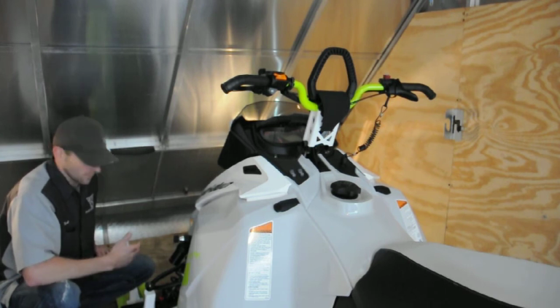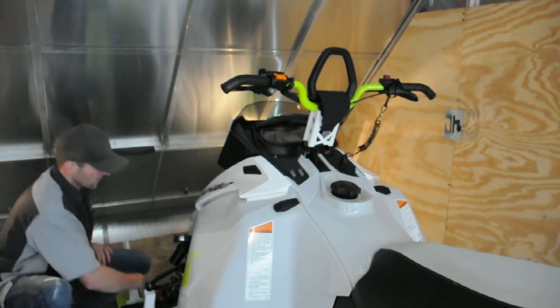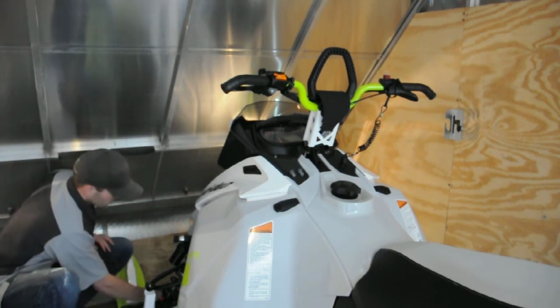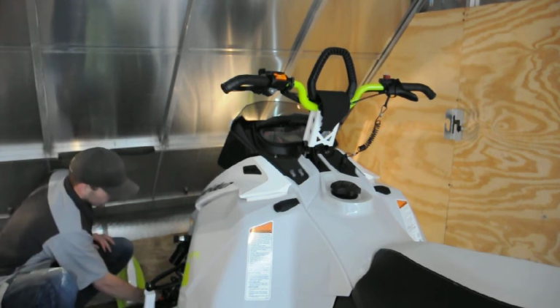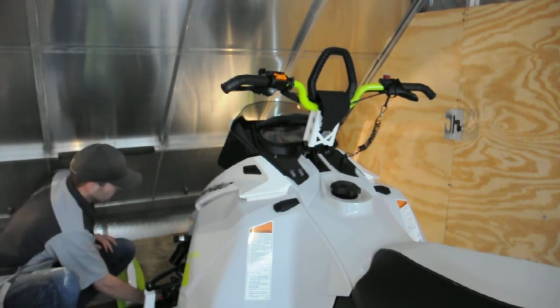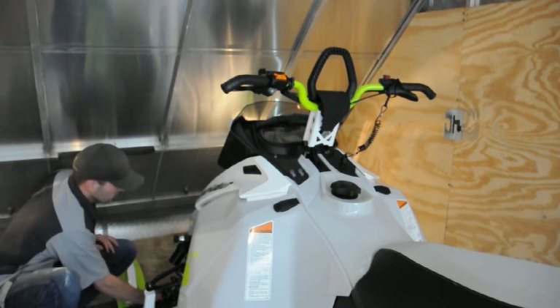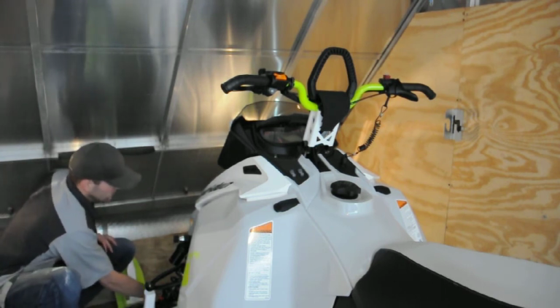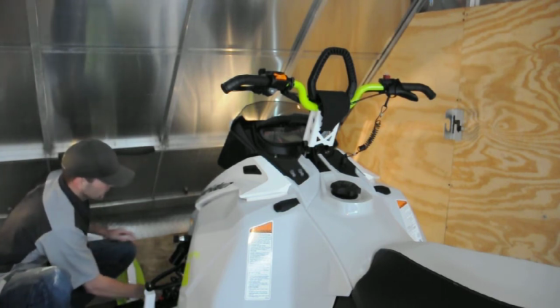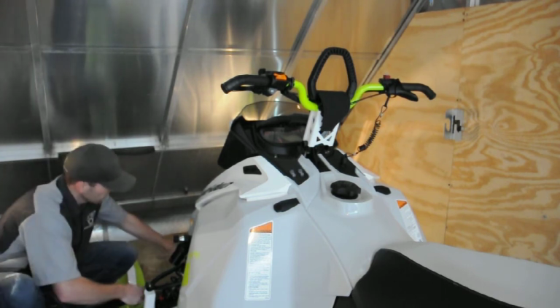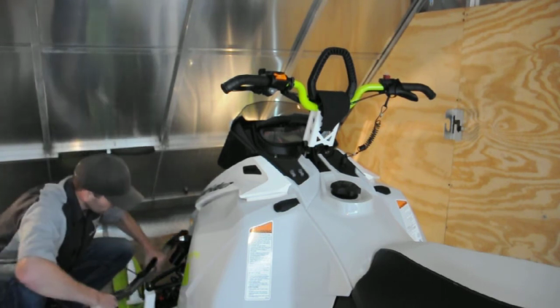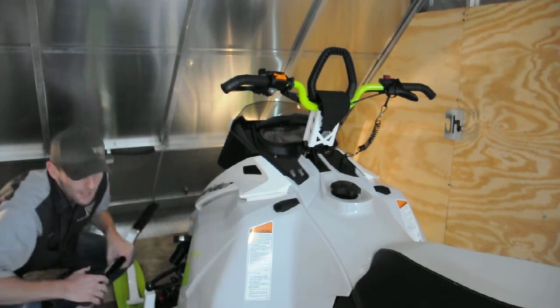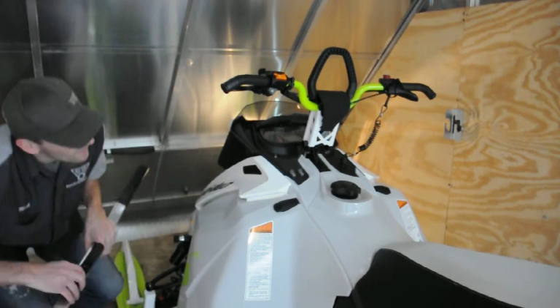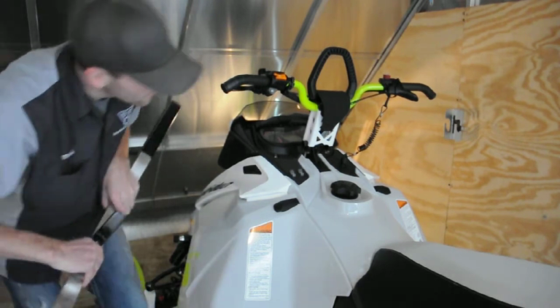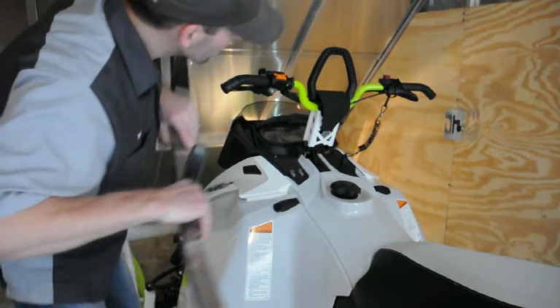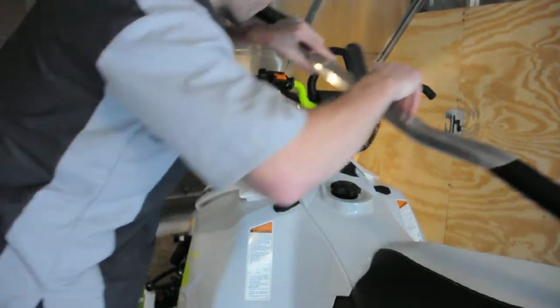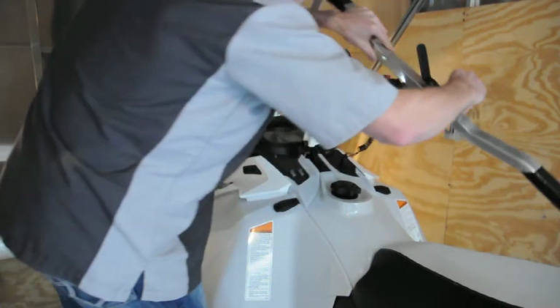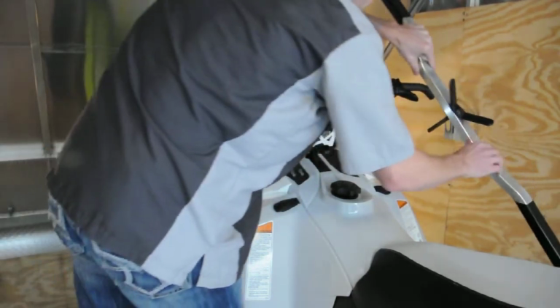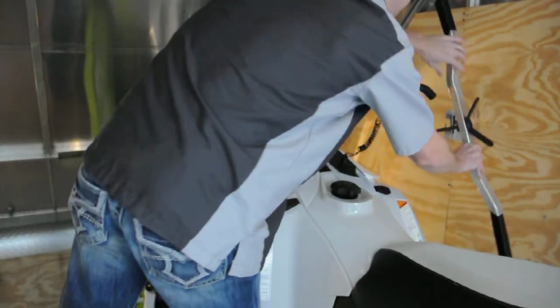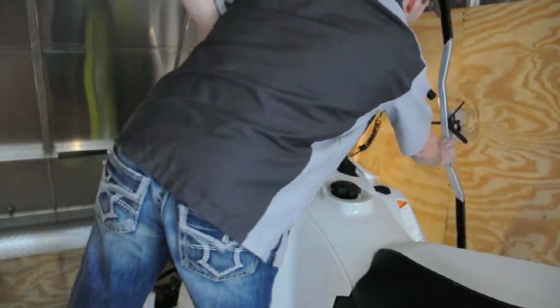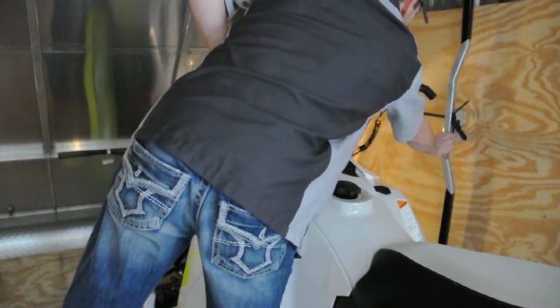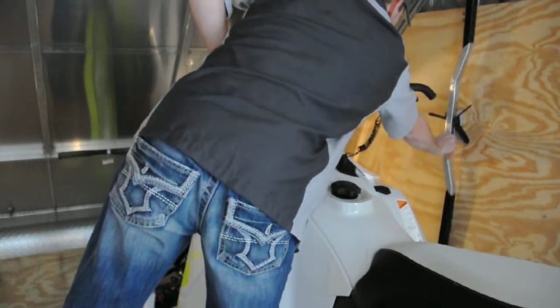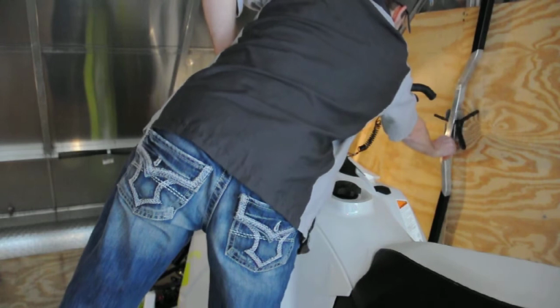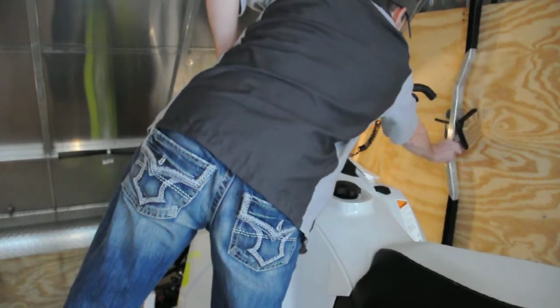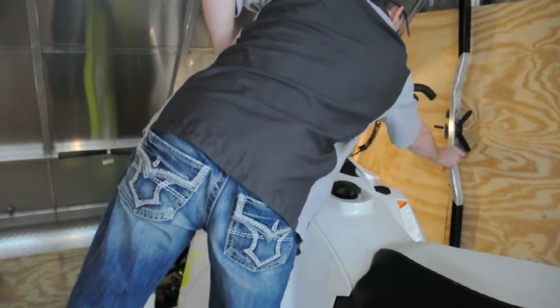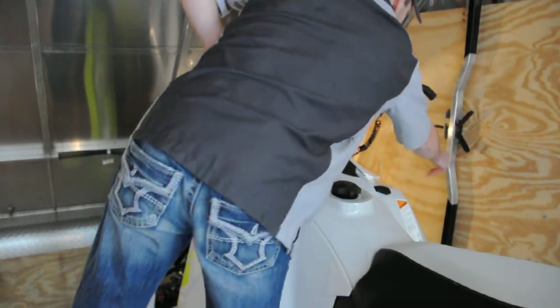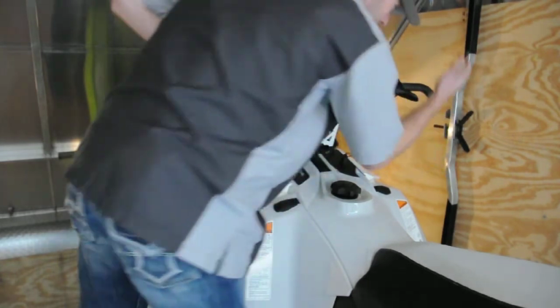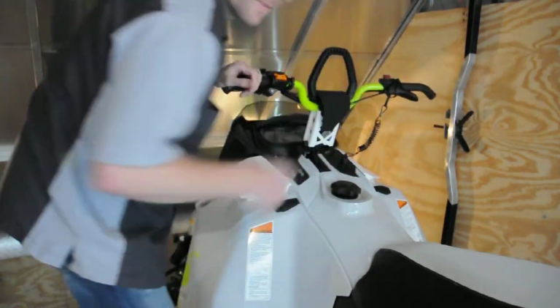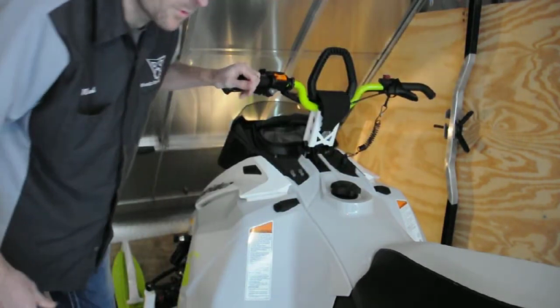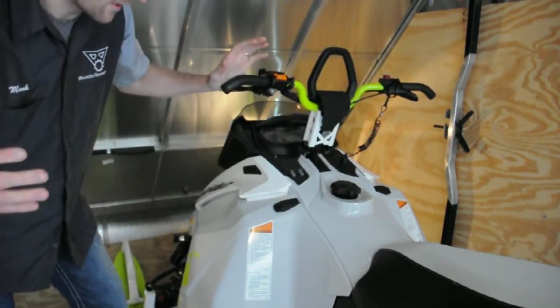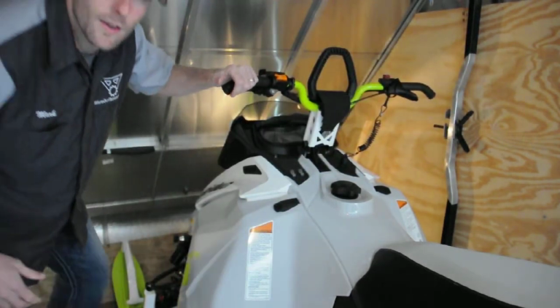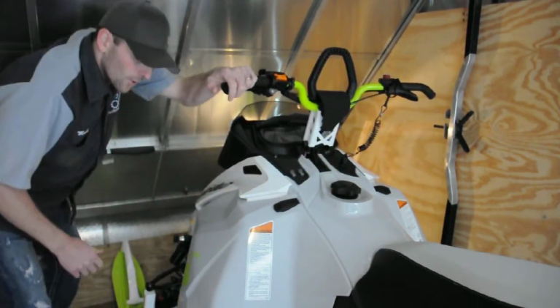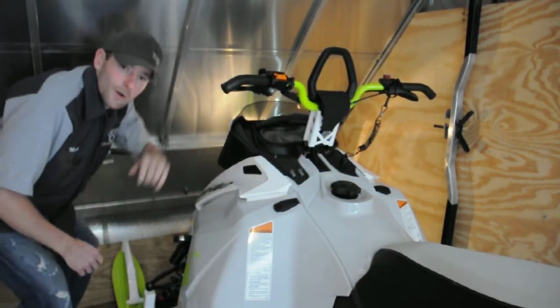So you come into the trailer, you're loading or unloading. You need a convenient place to throw your tie-down bar so you're not tripping over it all the time. Simply bring it in — one-handed operation. Drop it in. Seats itself up against the wall. It's out of the way. No more tripping.